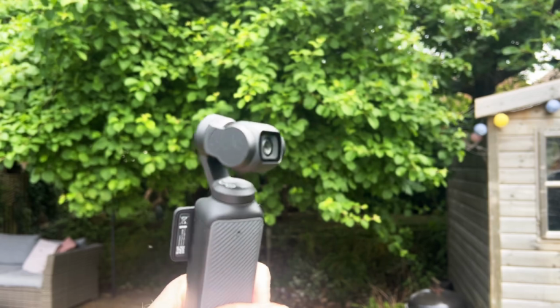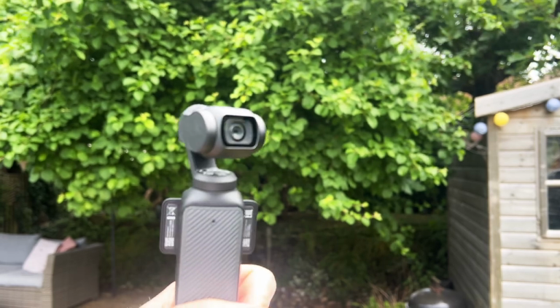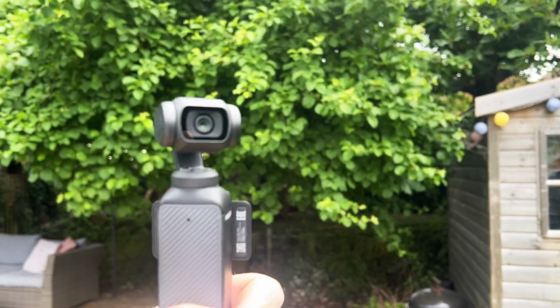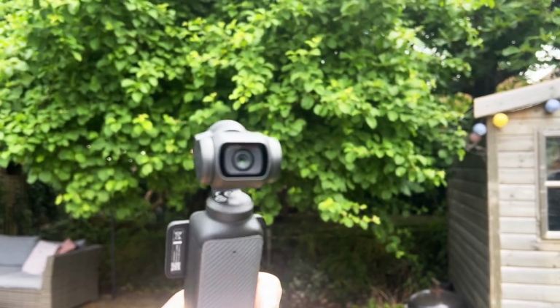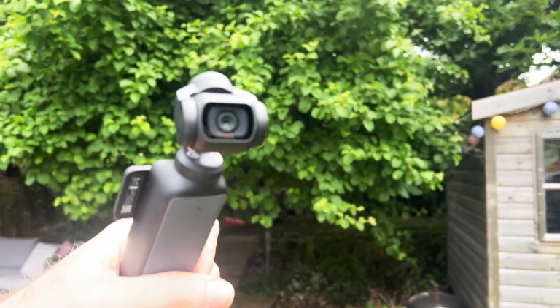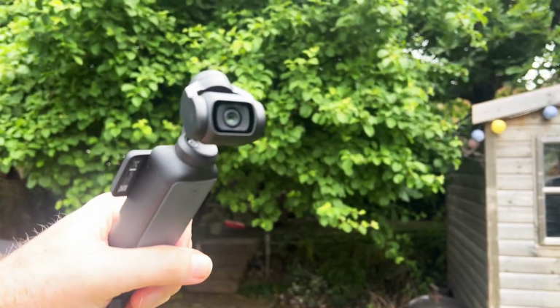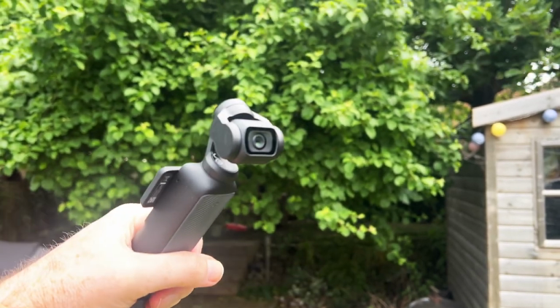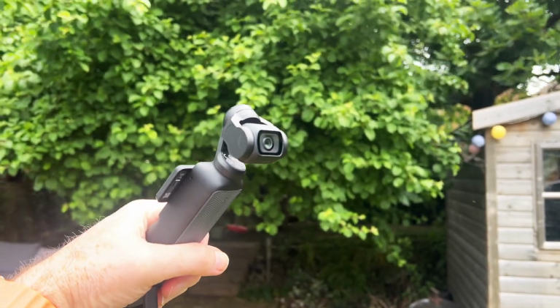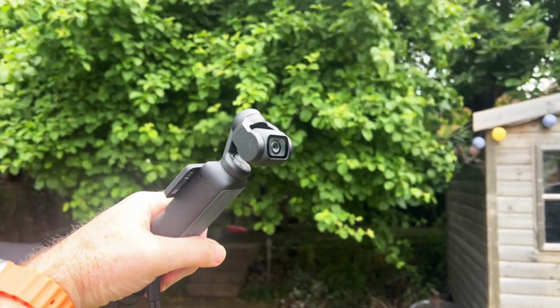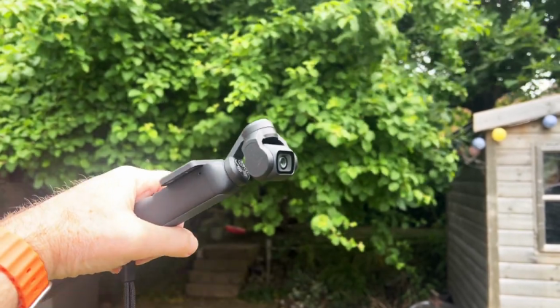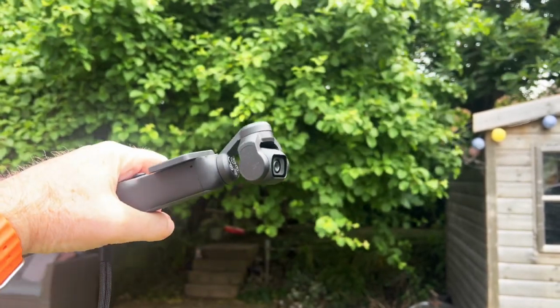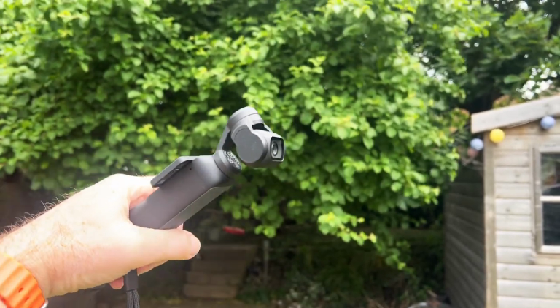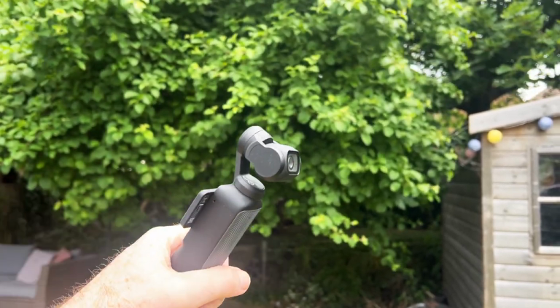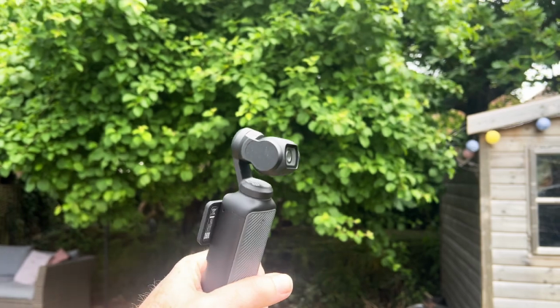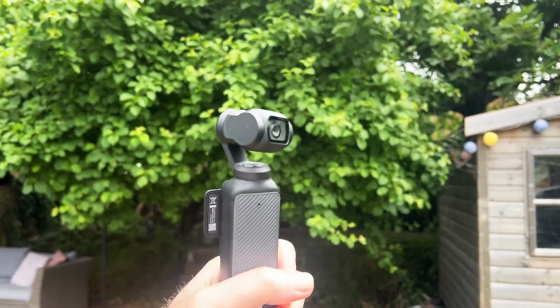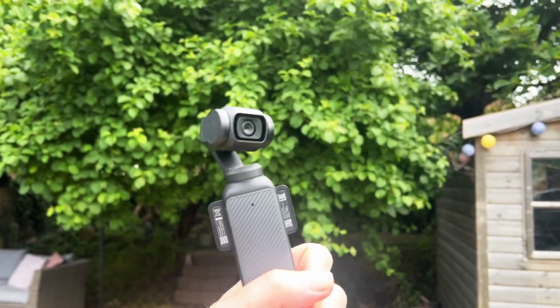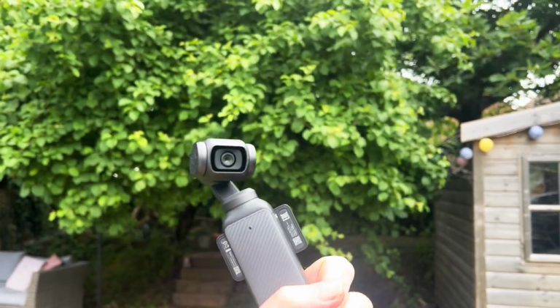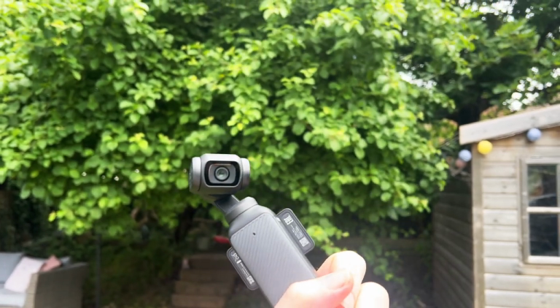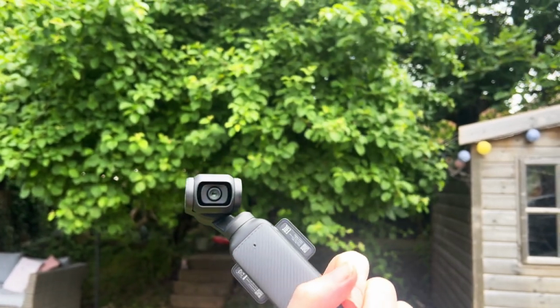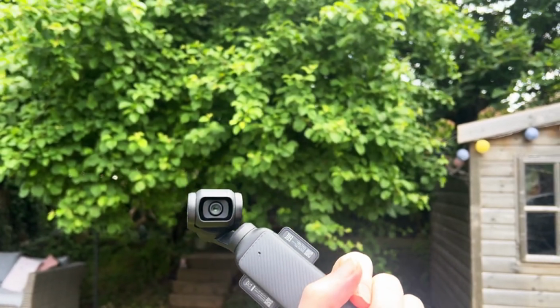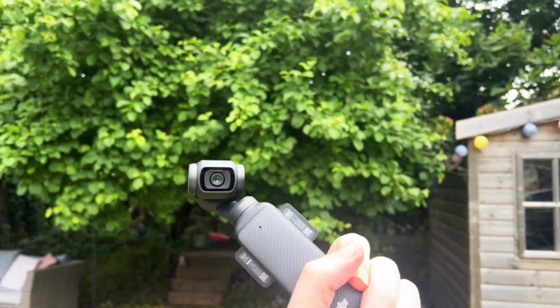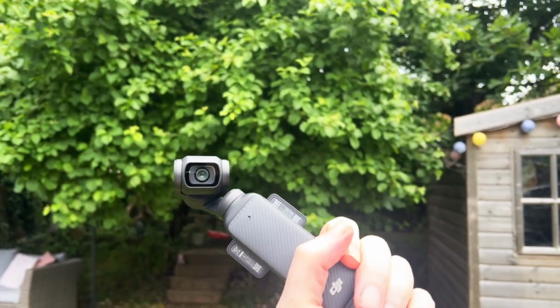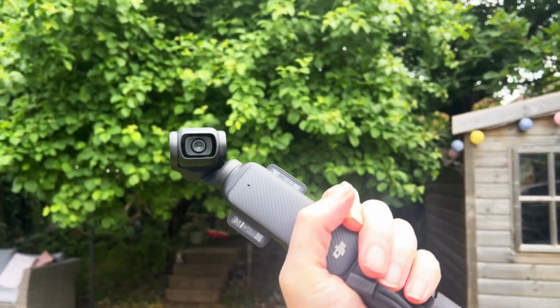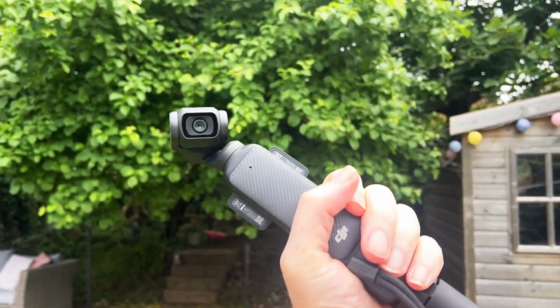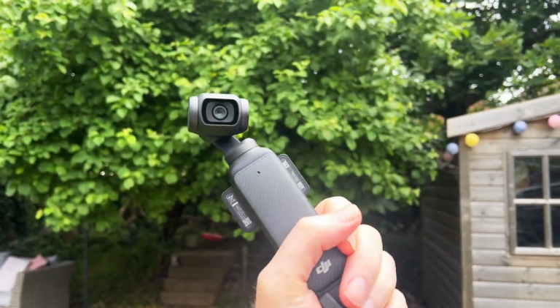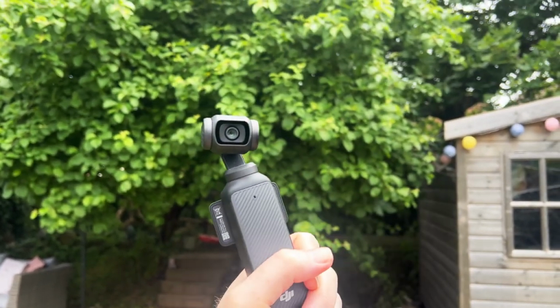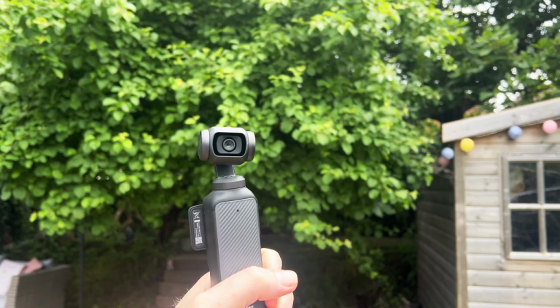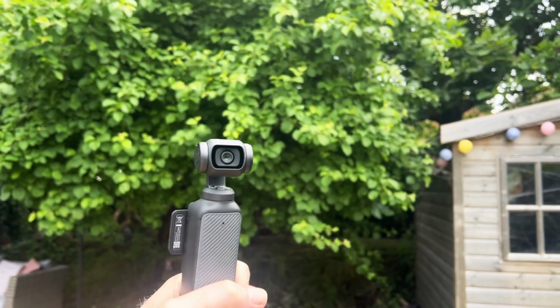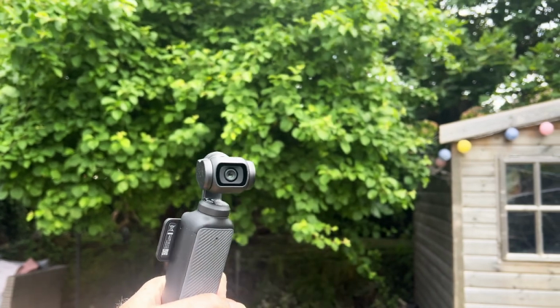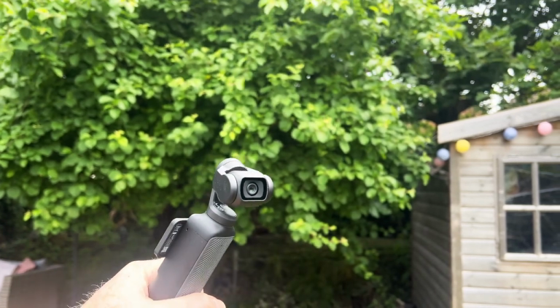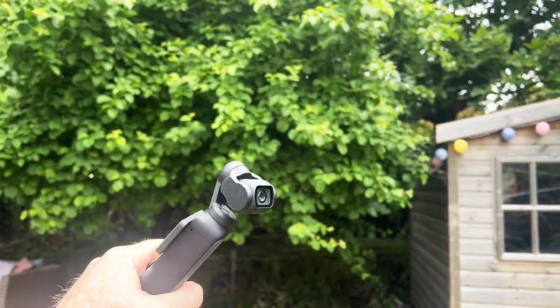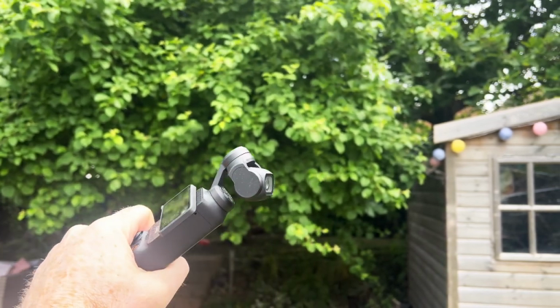Understanding these gimbal modes can greatly enhance your videography by allowing you to capture the best possible shots in different situations. So here are the five gimbal modes of a DJI Osmo Pocket 3.